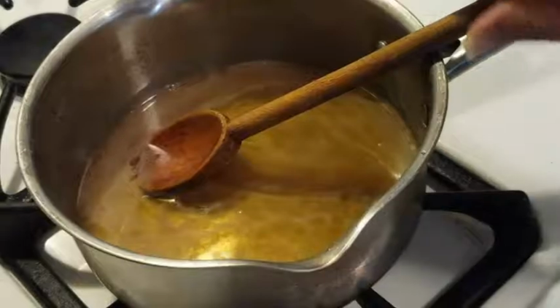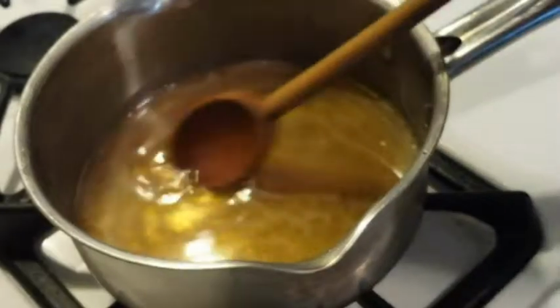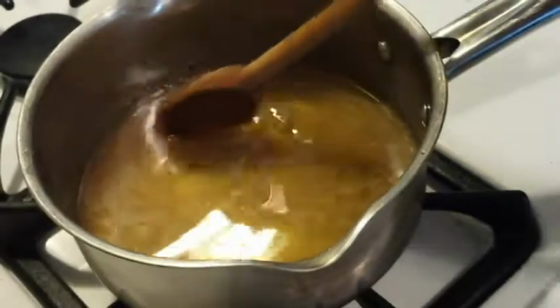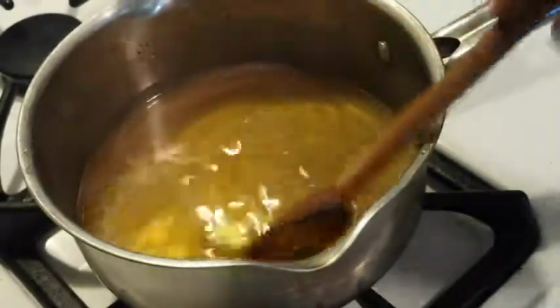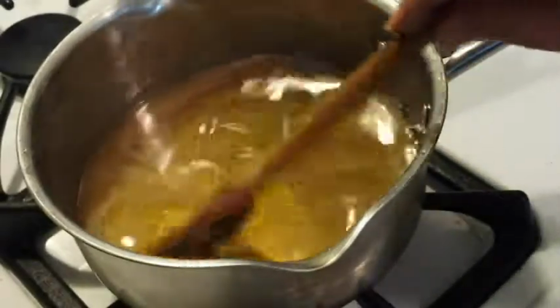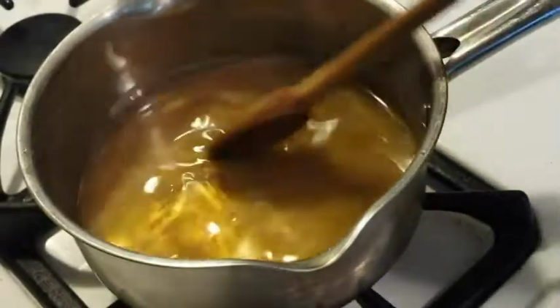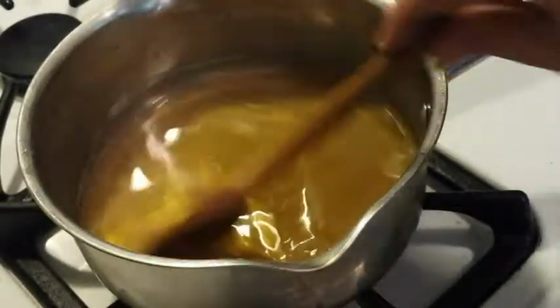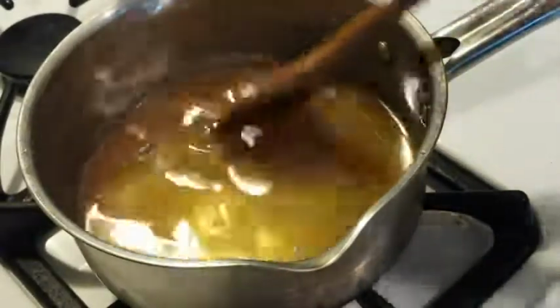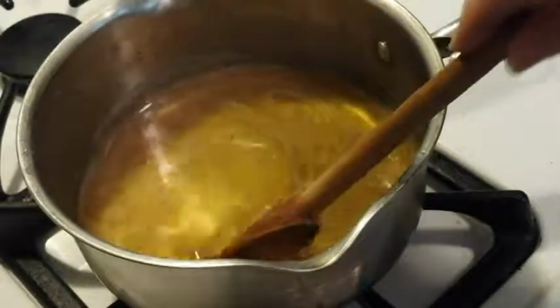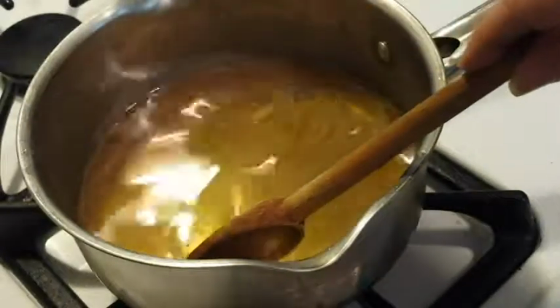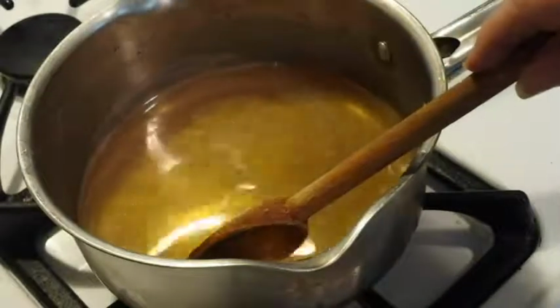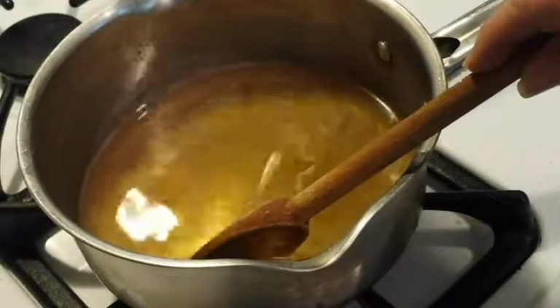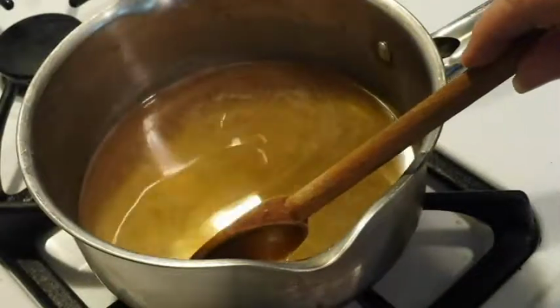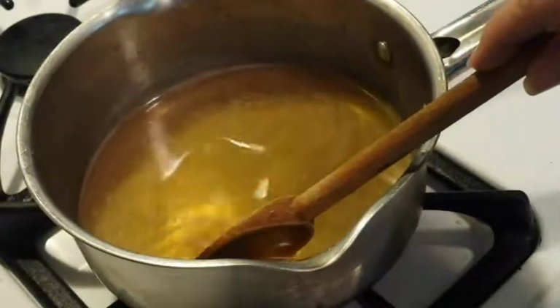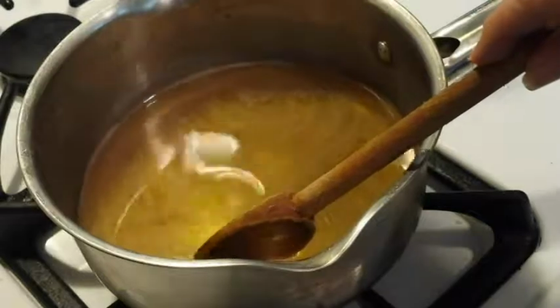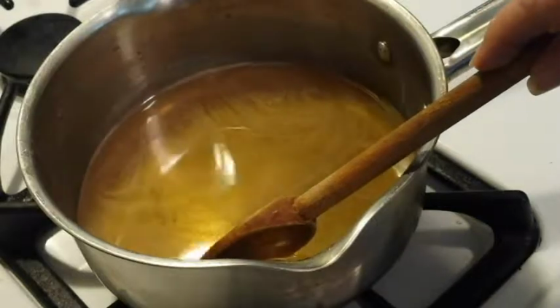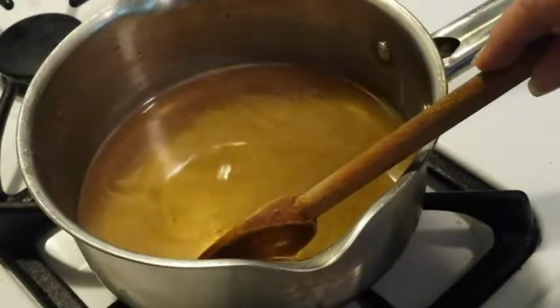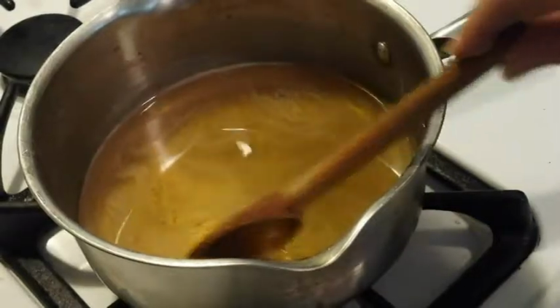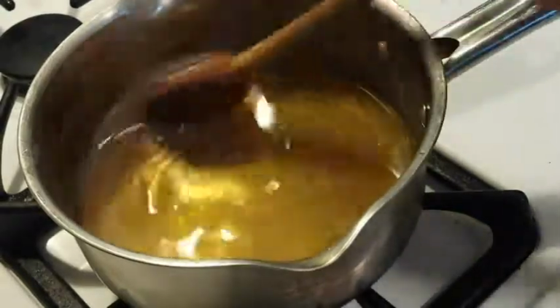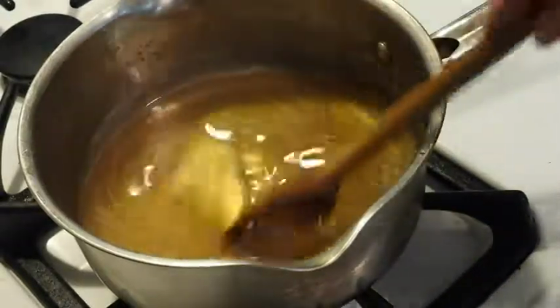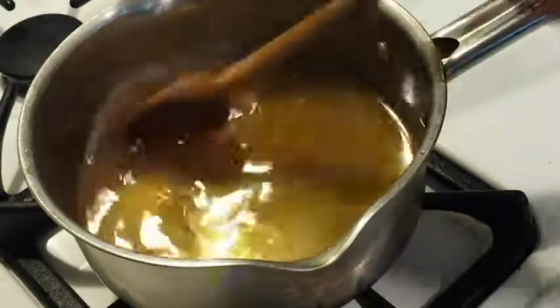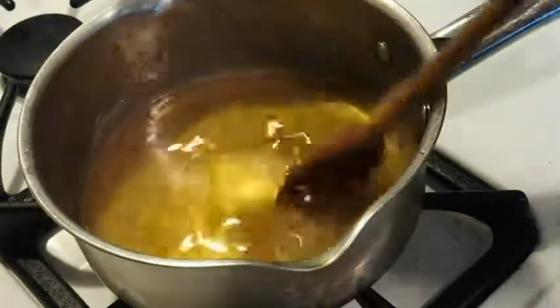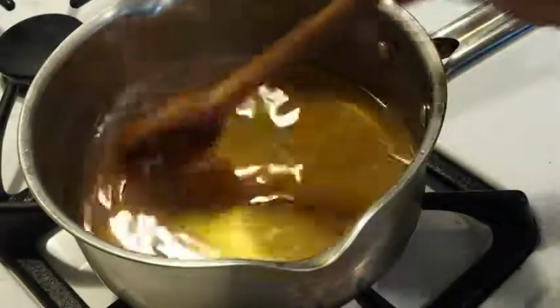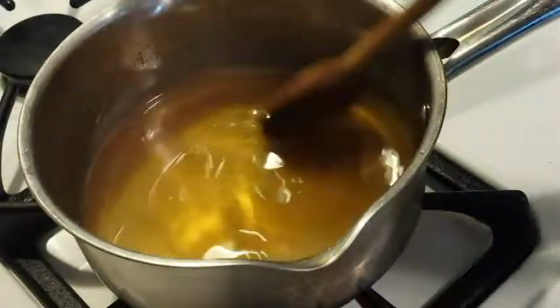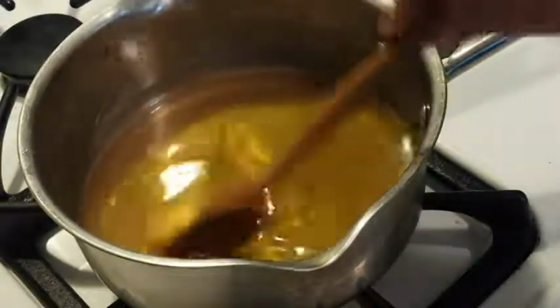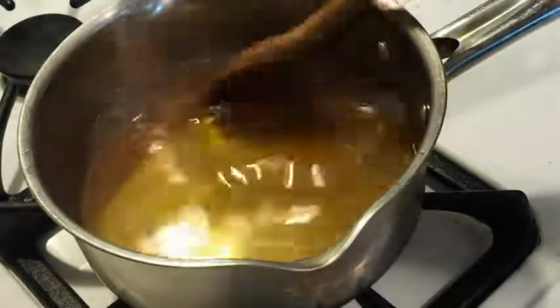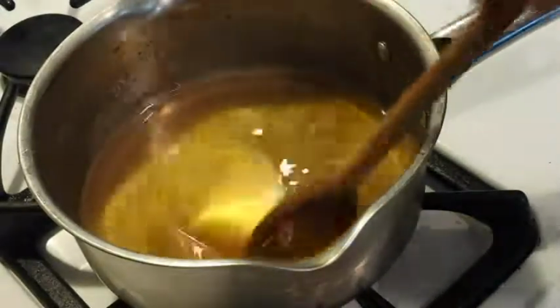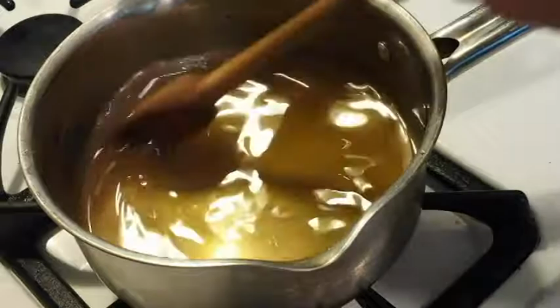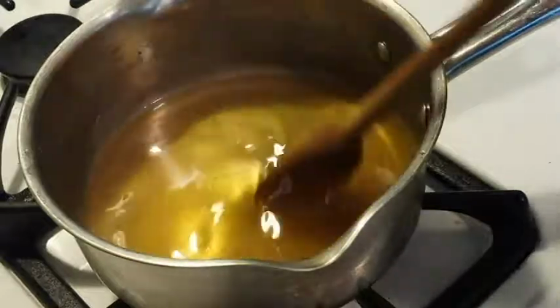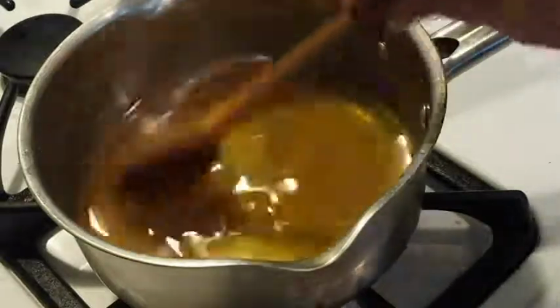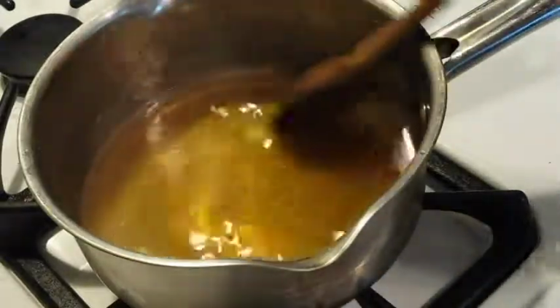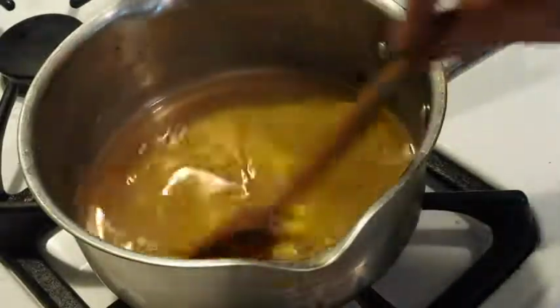Hi guys, so I am going to be making - get ready for this - chocolate chili barbecue sauce. It's very odd, but it's just one of those things I think I've got to try.